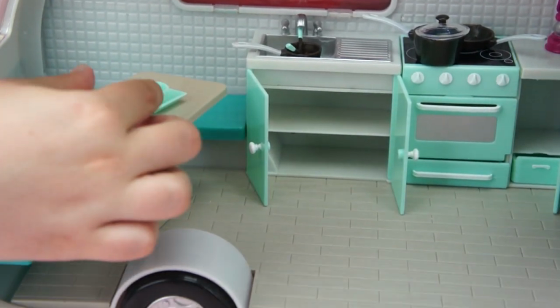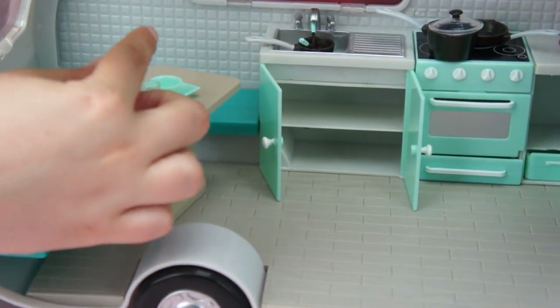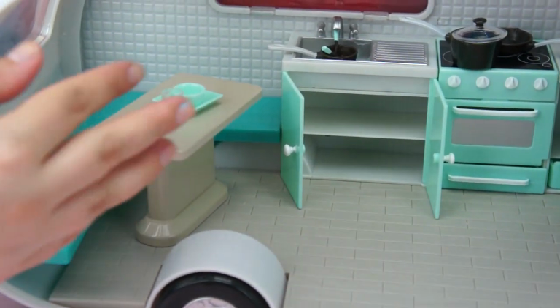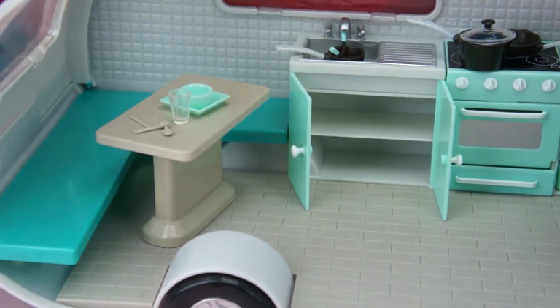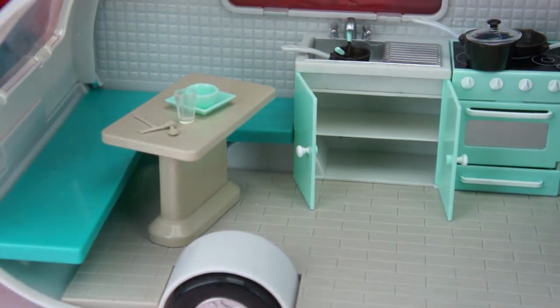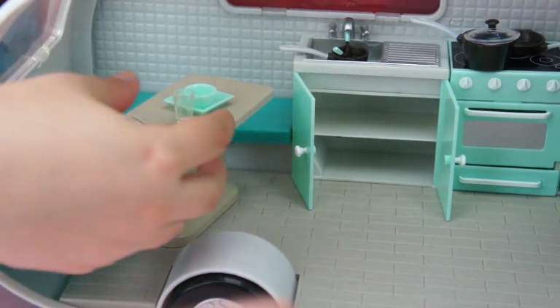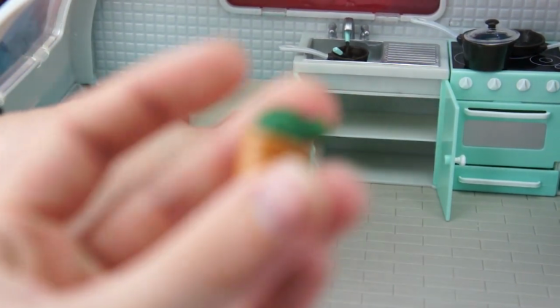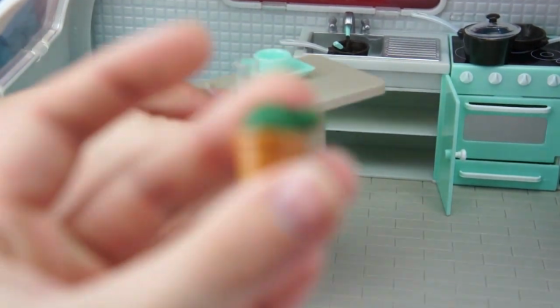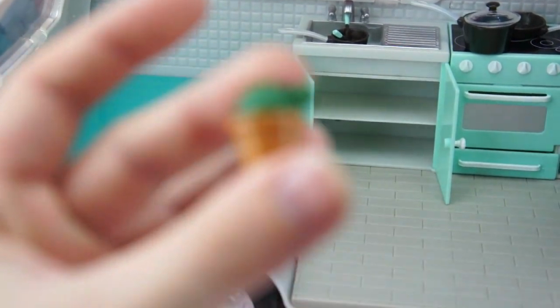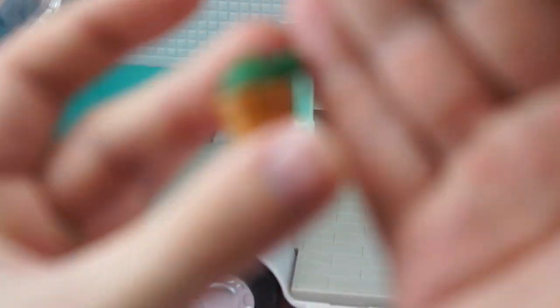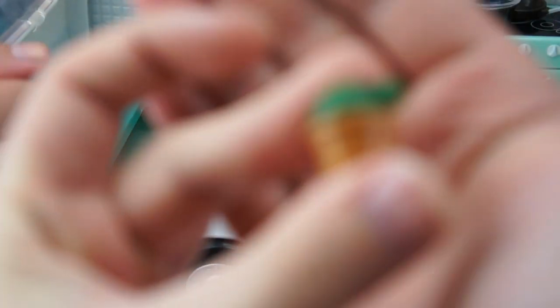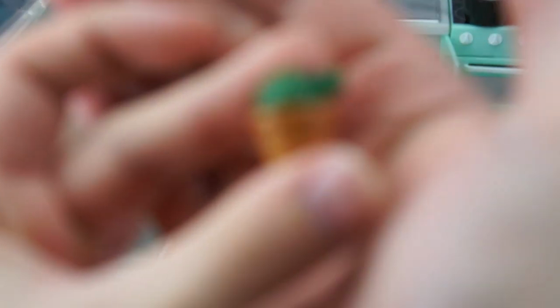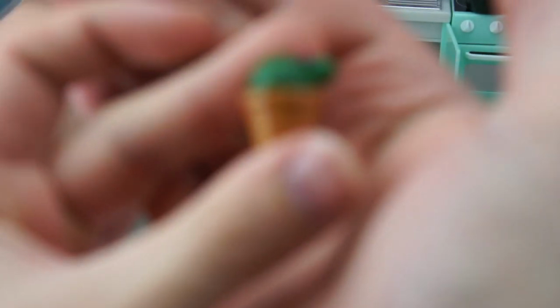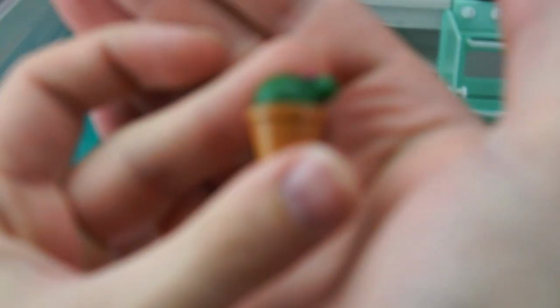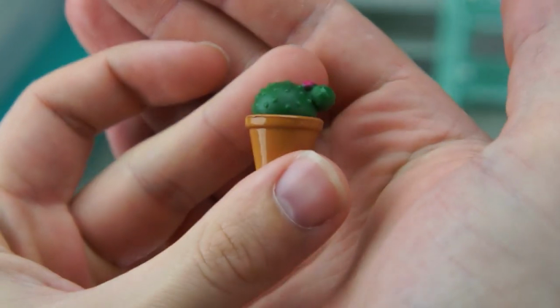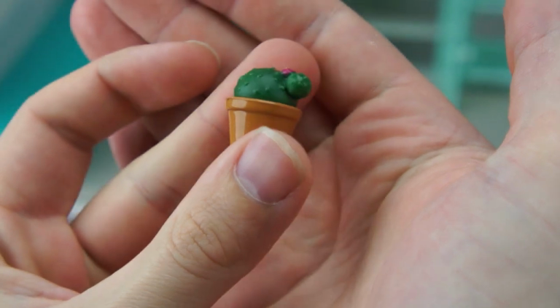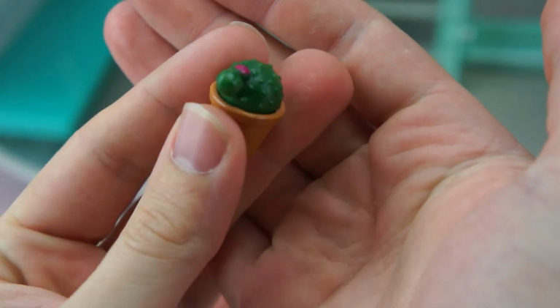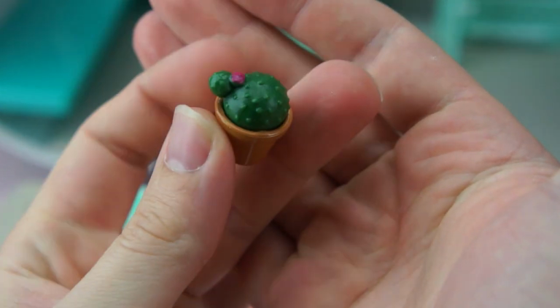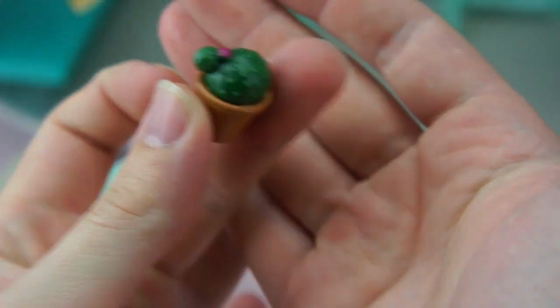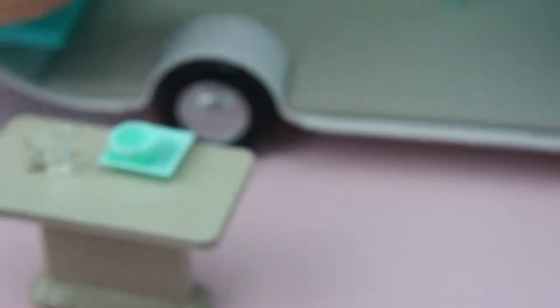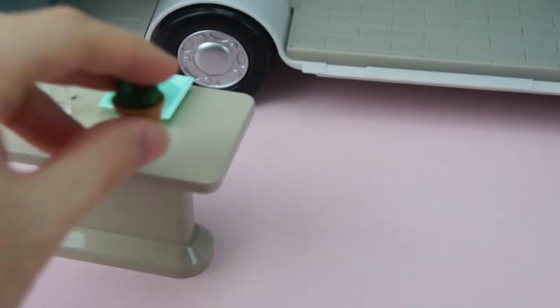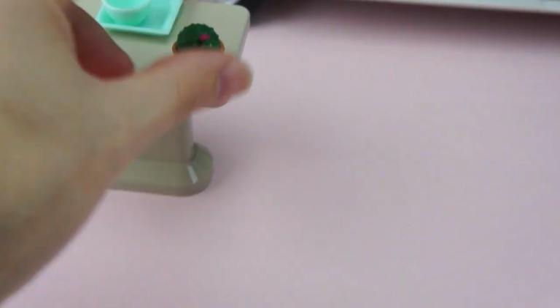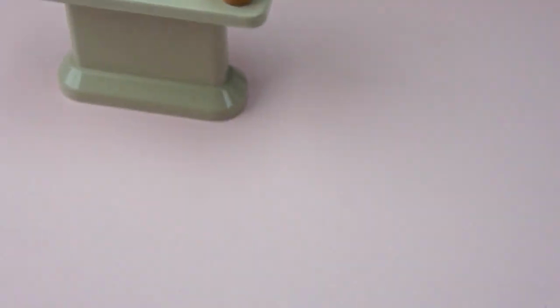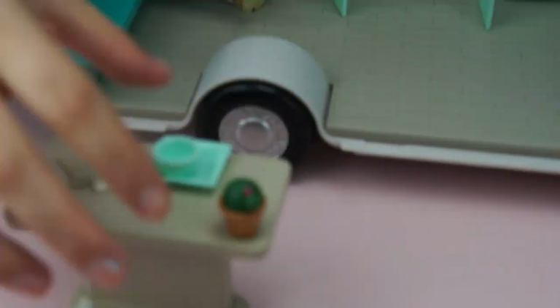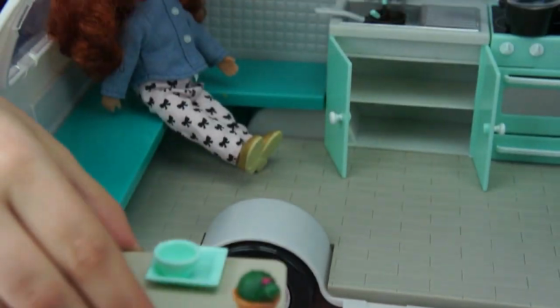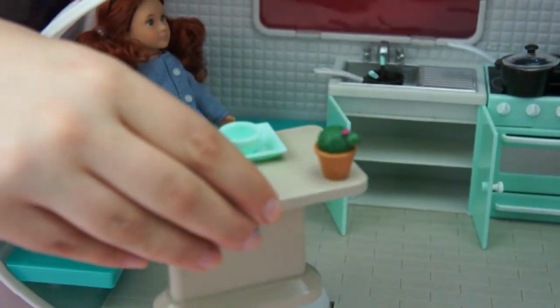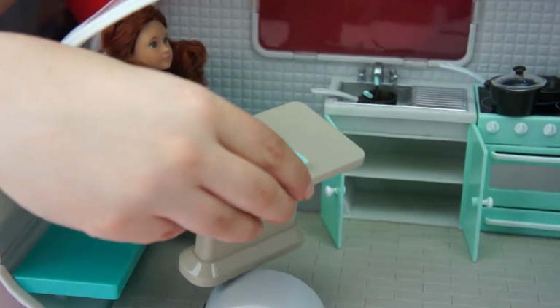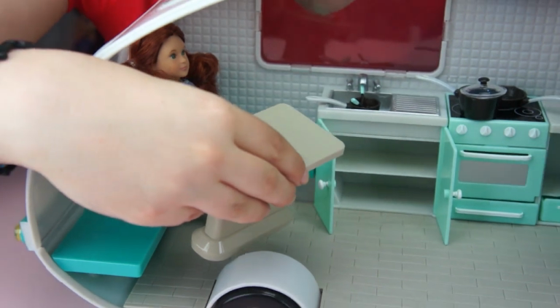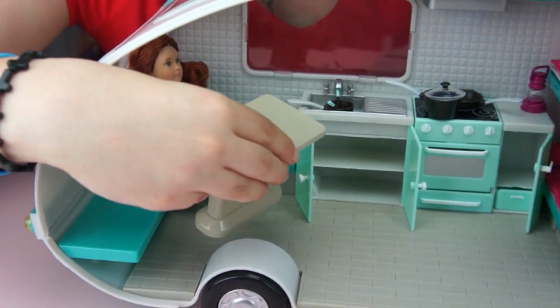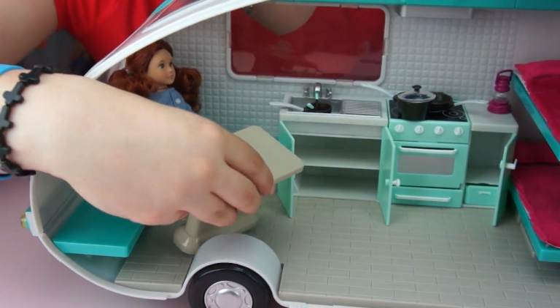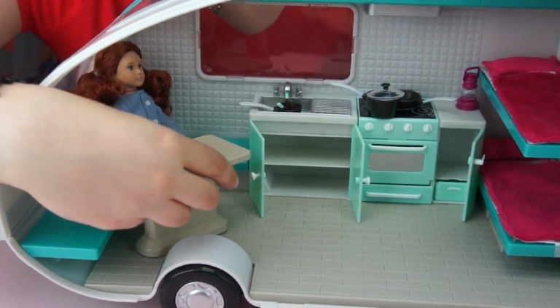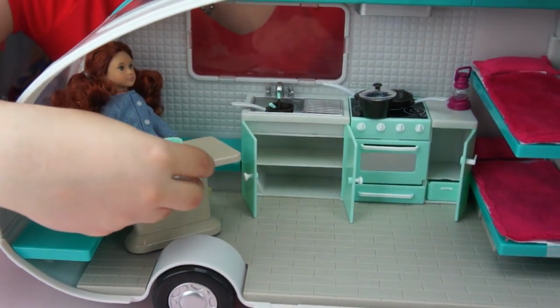So you're set to go. It has all this seating. Adam's gonna demonstrate for us — you can actually fit a lot of dolls in there. And Dr. Cactus! She was just chilling in there — things are getting too wild in our camper.